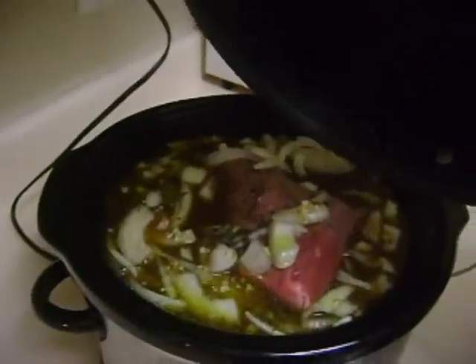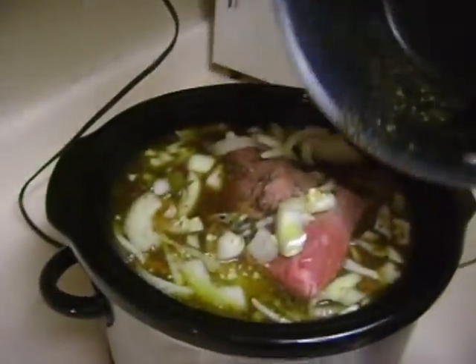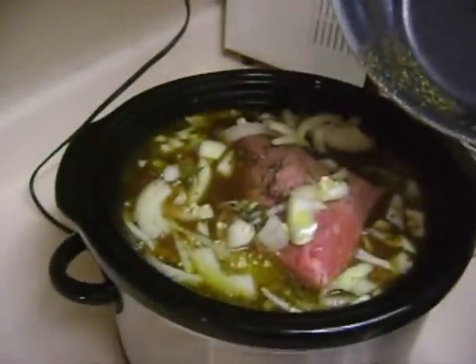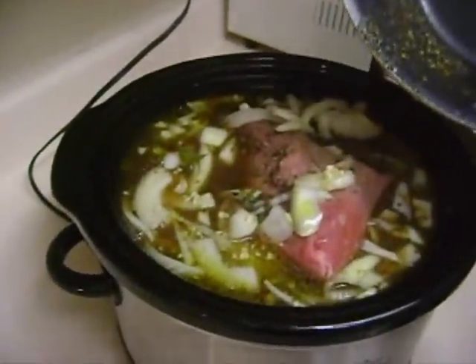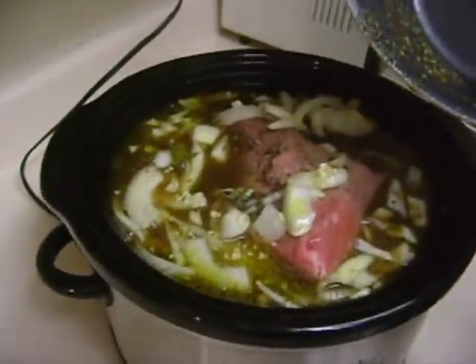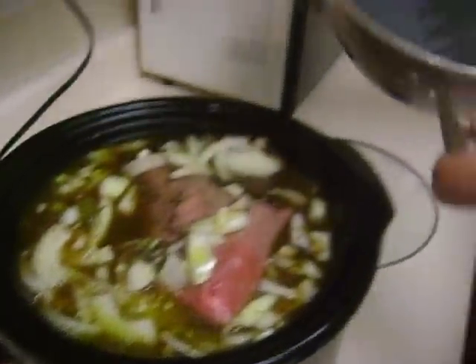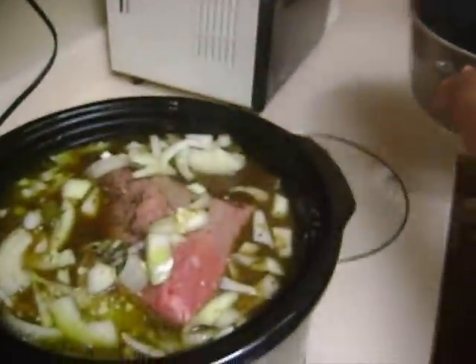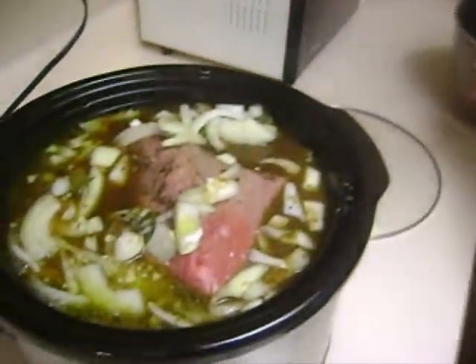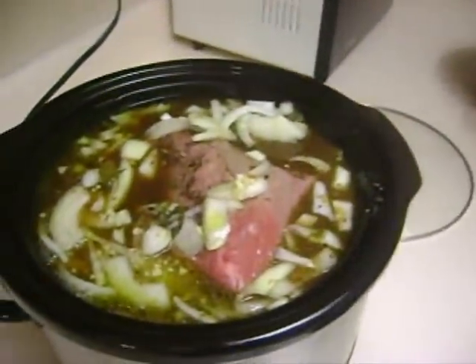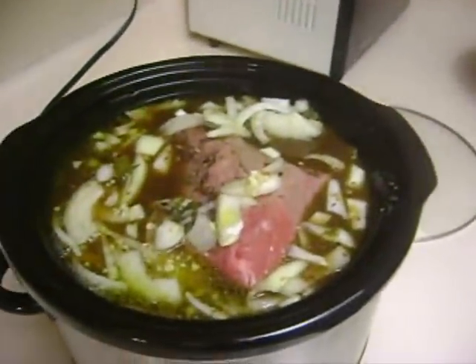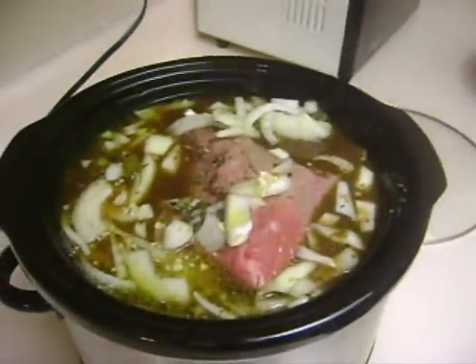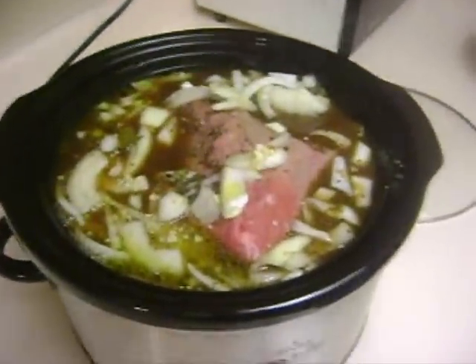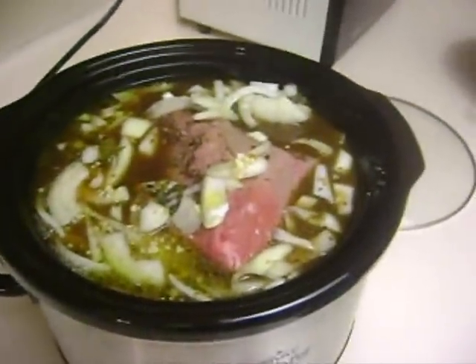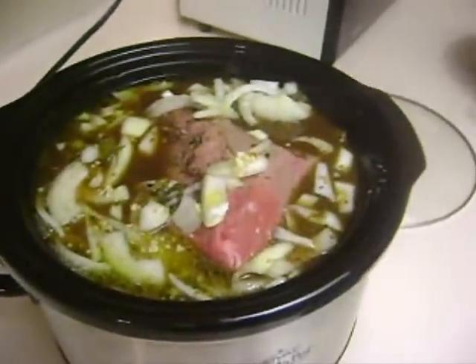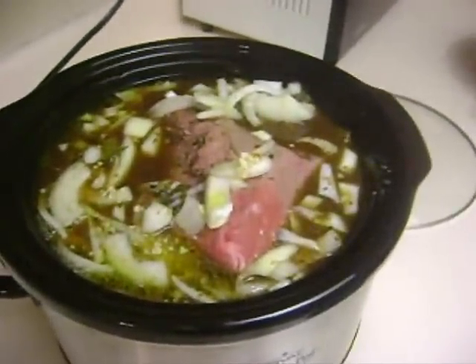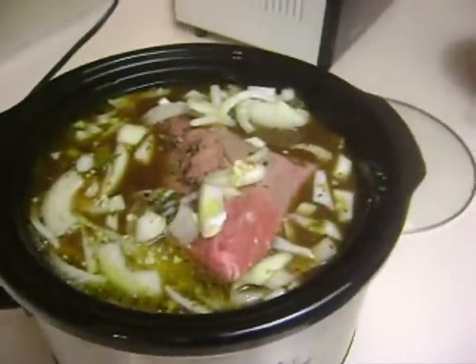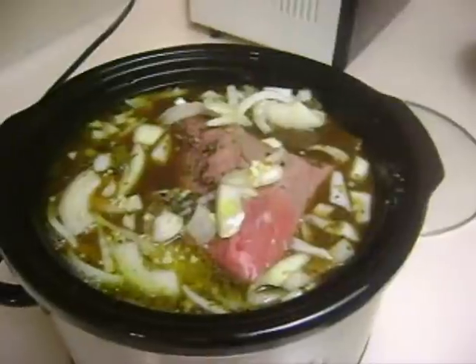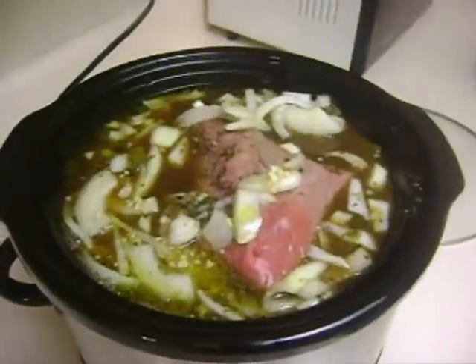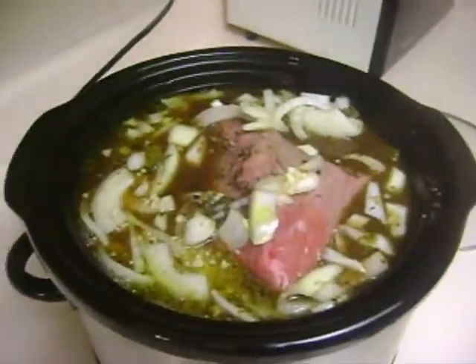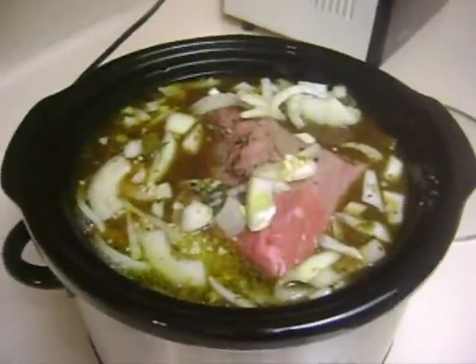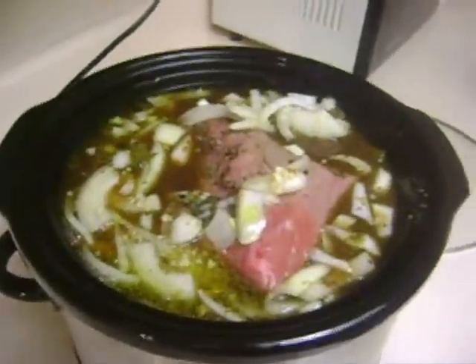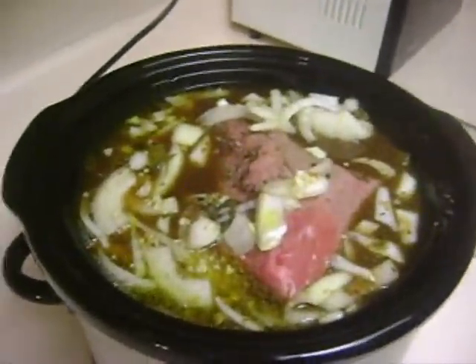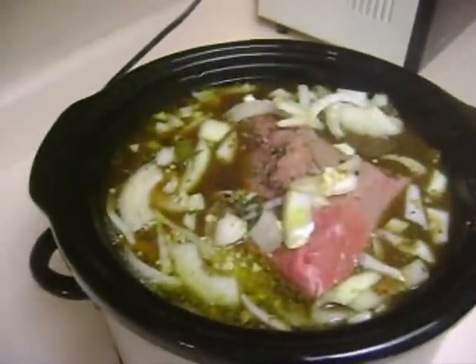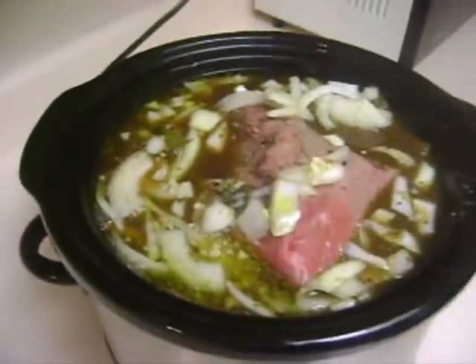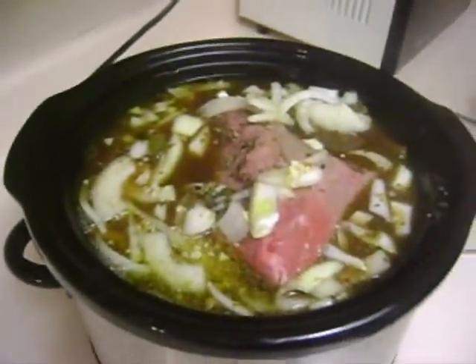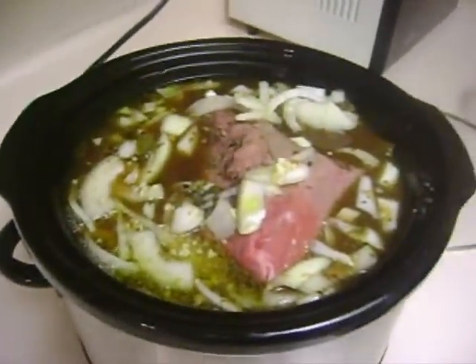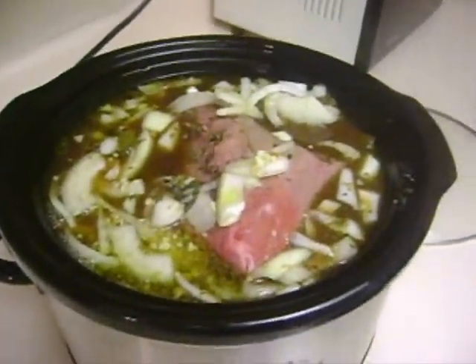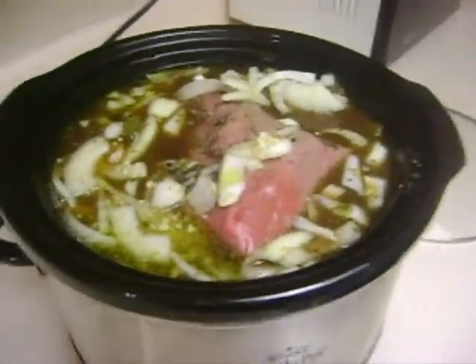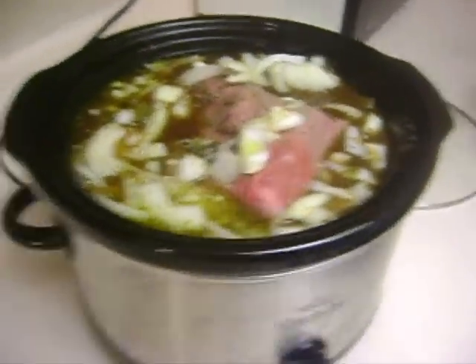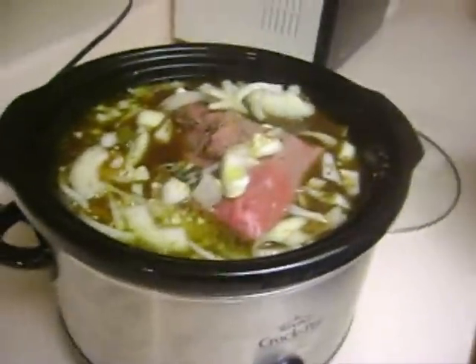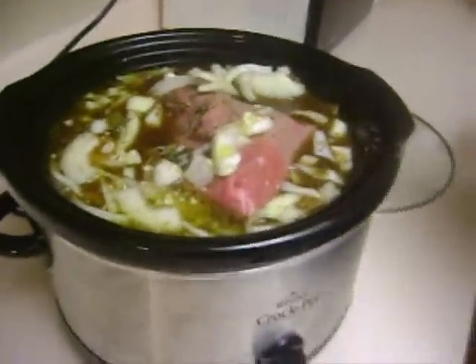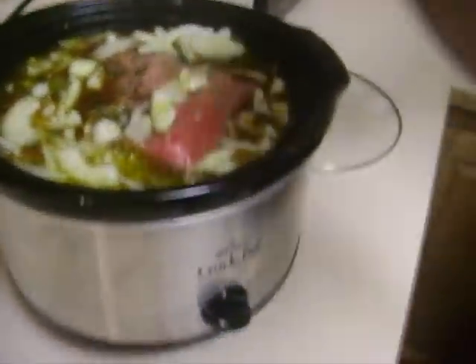Okay, now you can see how I got the seasoning in there. I'm going to grab a spoon and just clear out the pot of that — that's the seasoning that we added. We want that stuff — it'll help it cook.